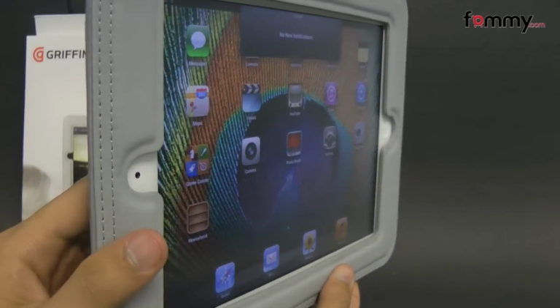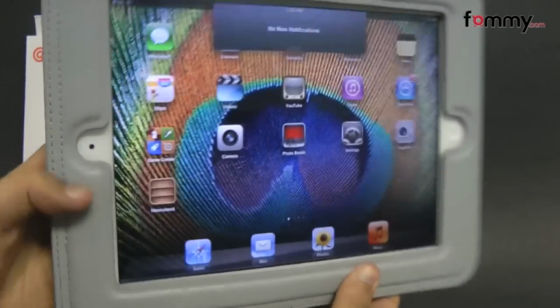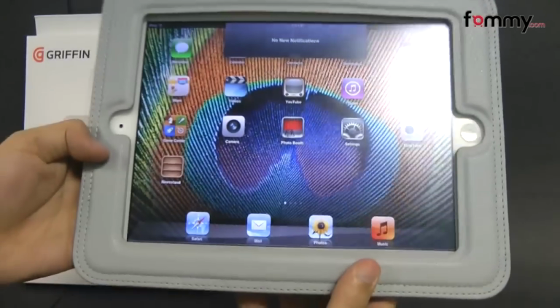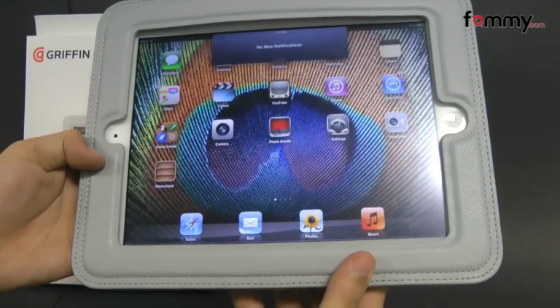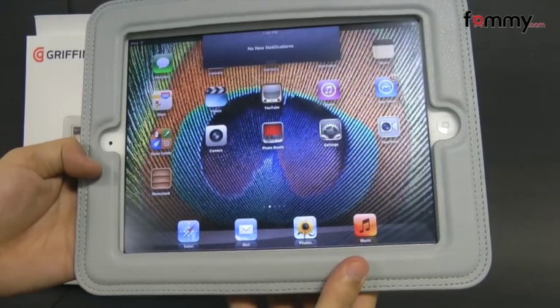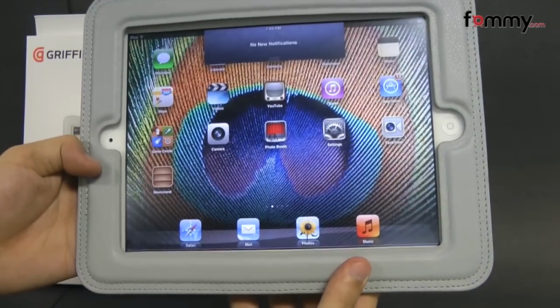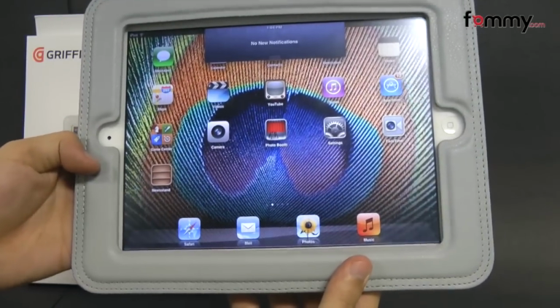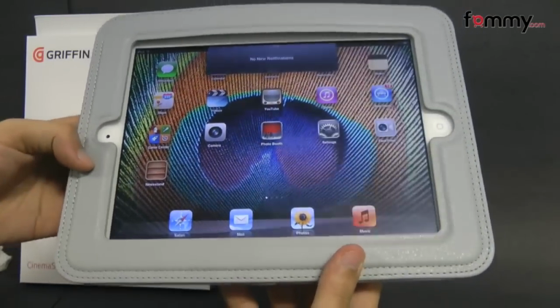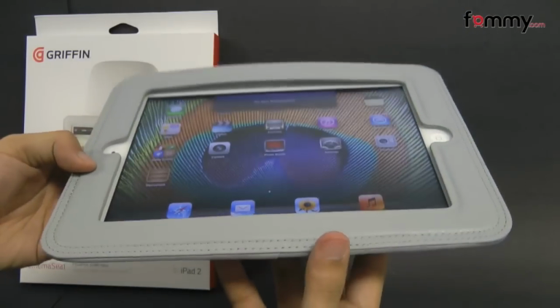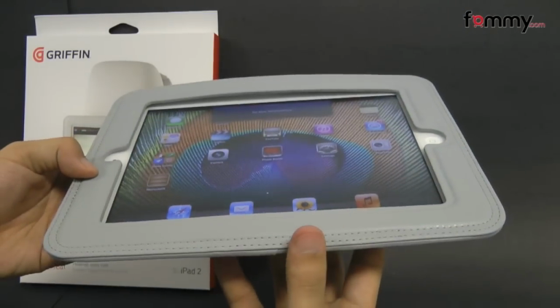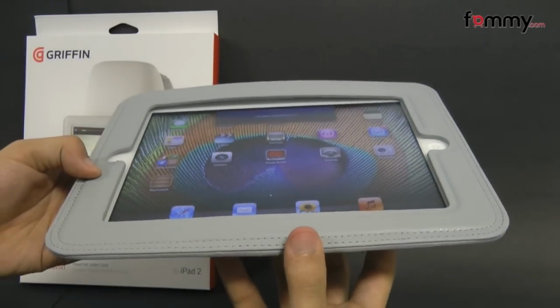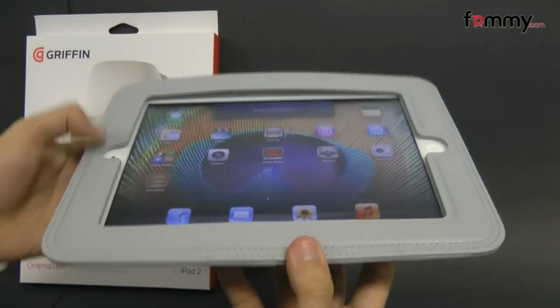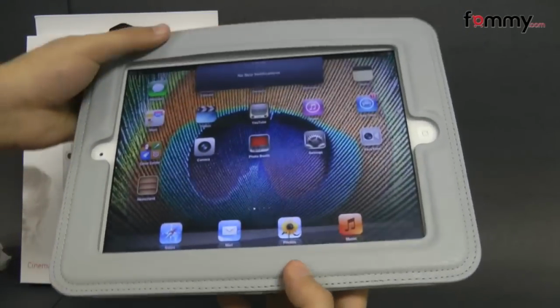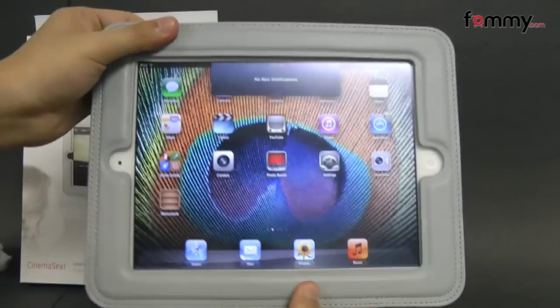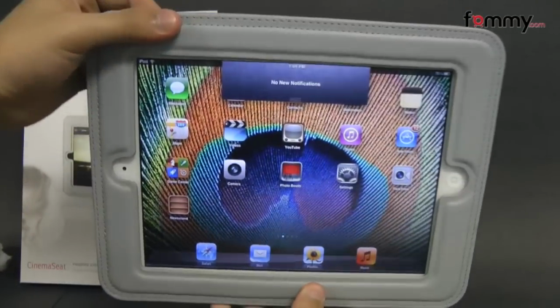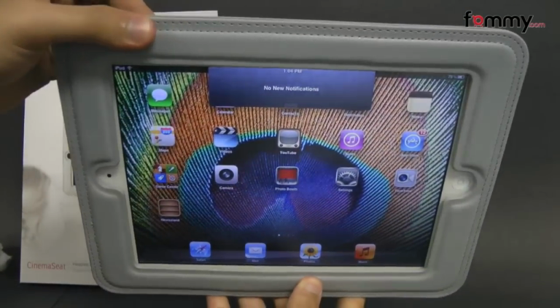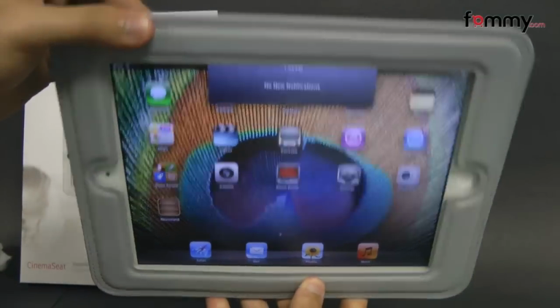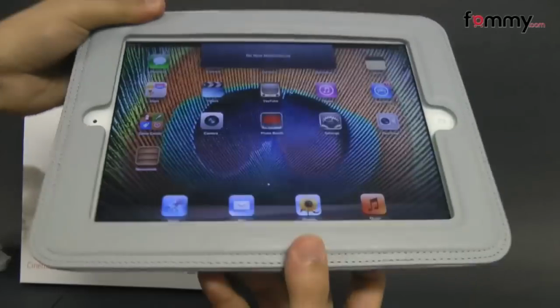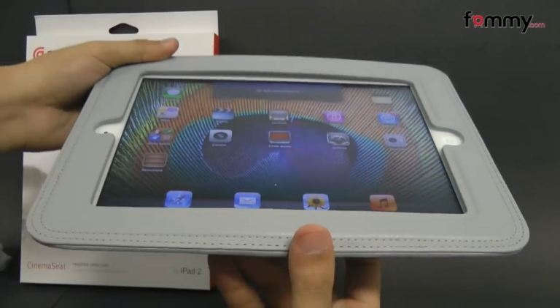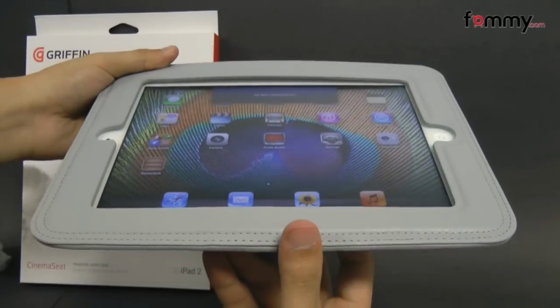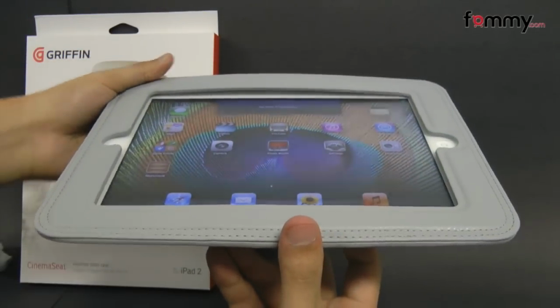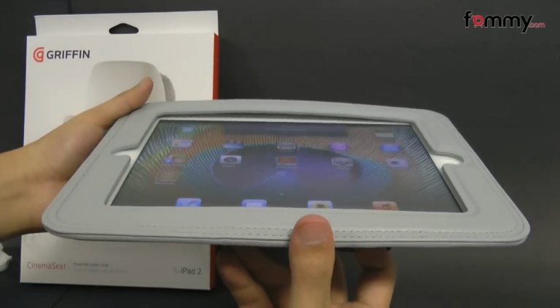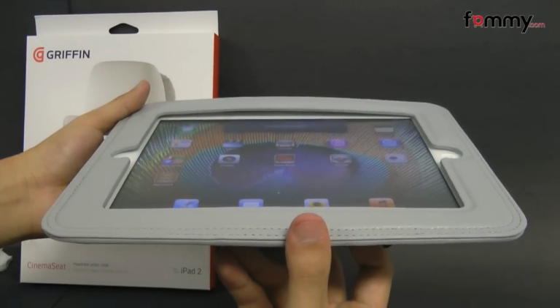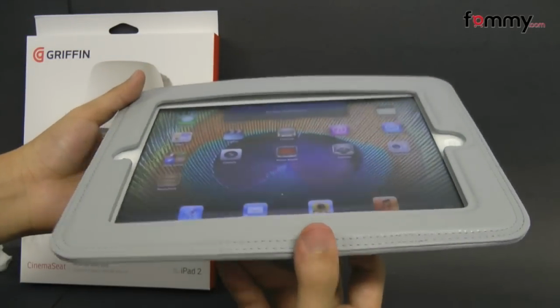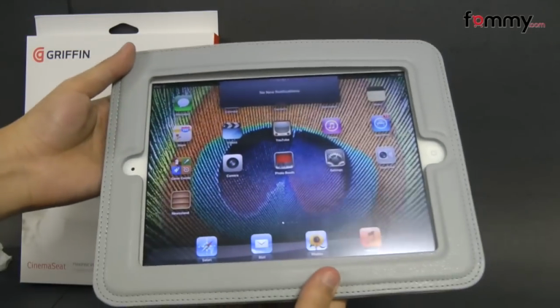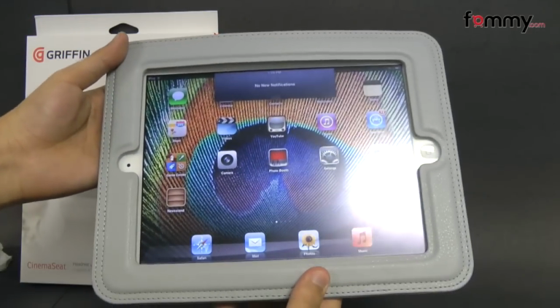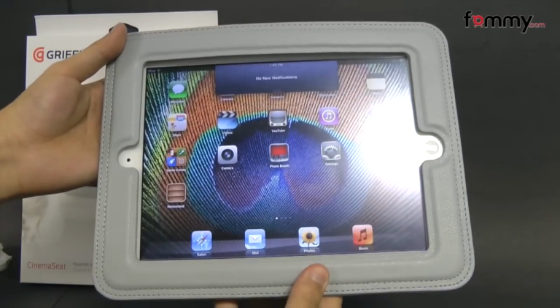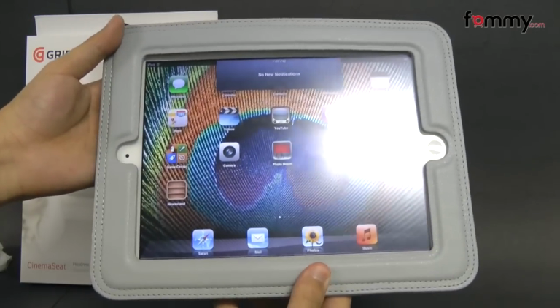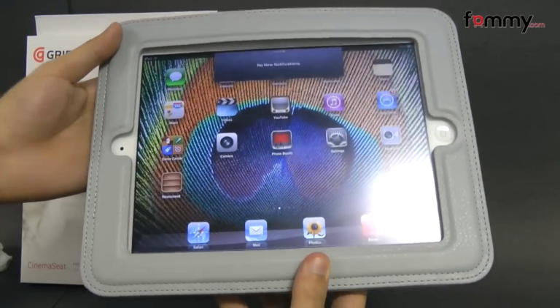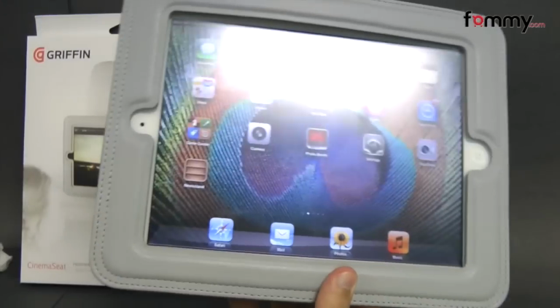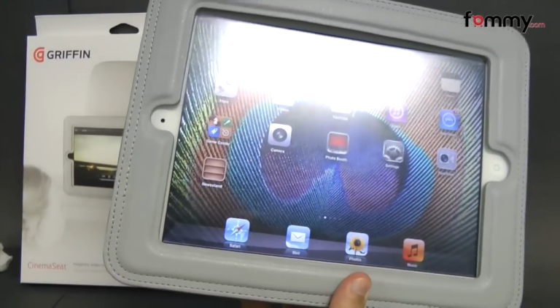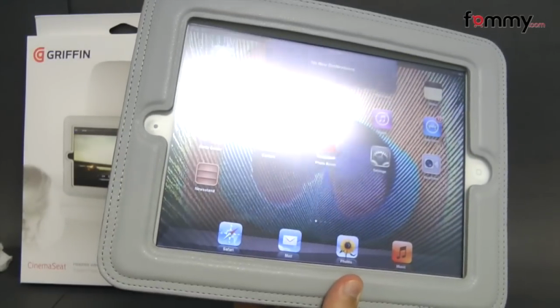Overall, the Griffin Cinema Seat makes for a really great accessory for your iPad 2. Thanks for watching my review. Be sure to check out FAMI.com for the latest accessories for your device.